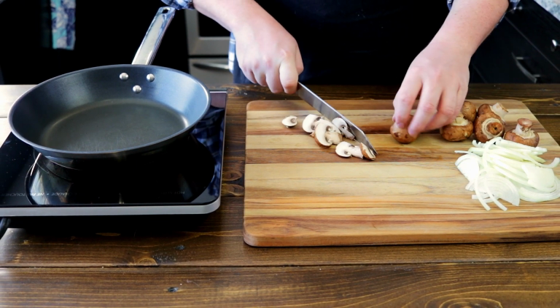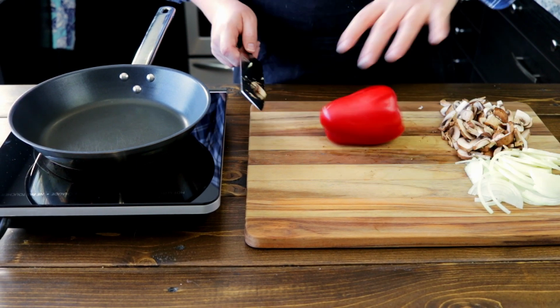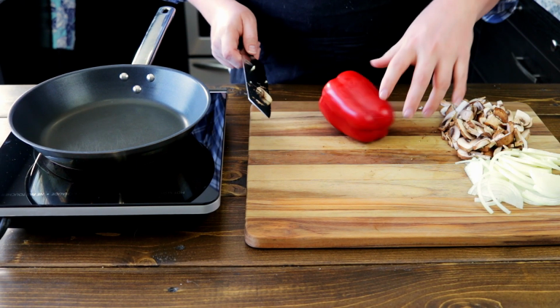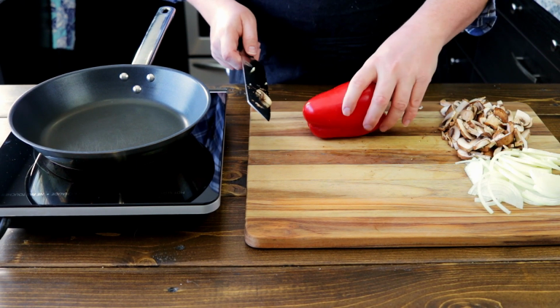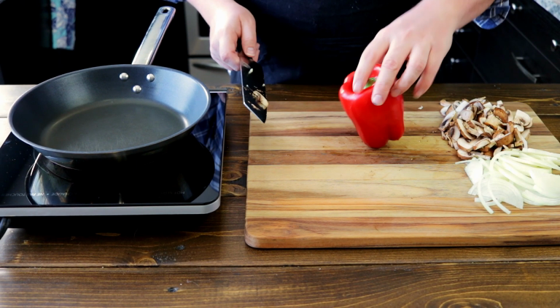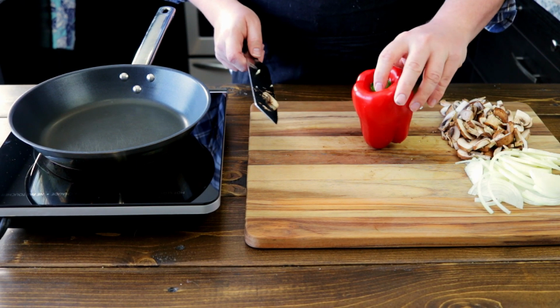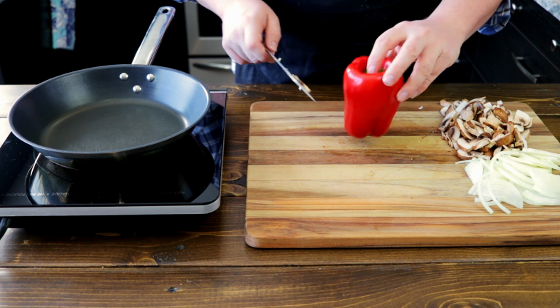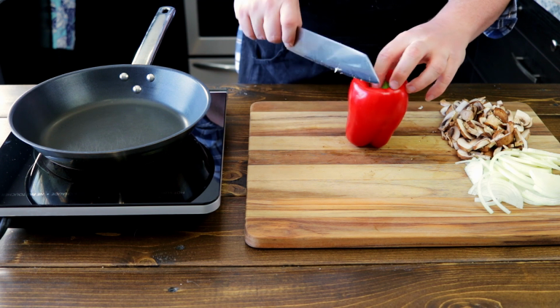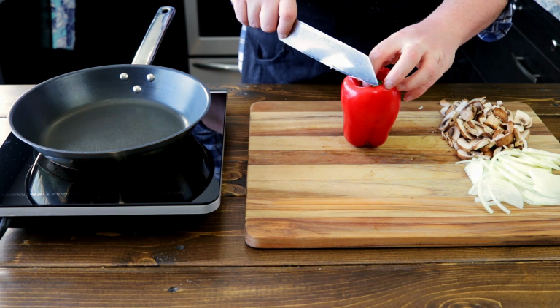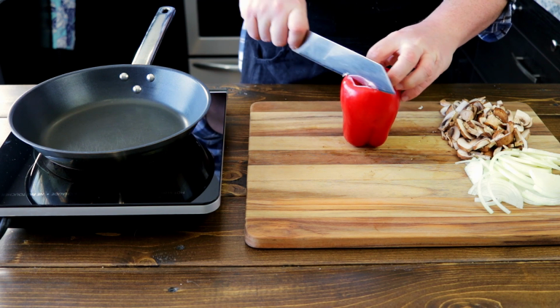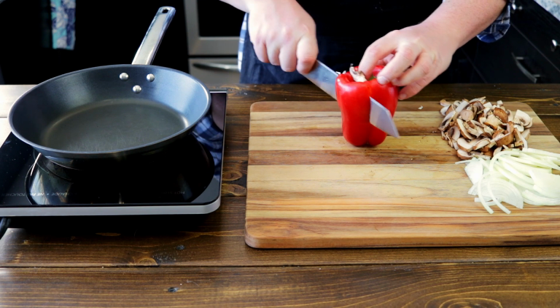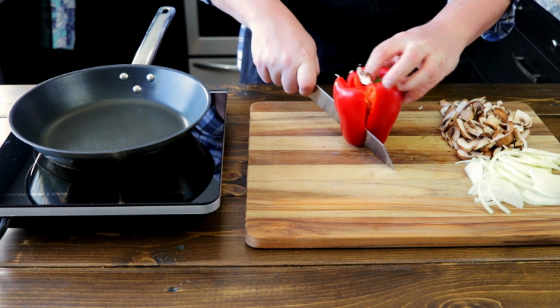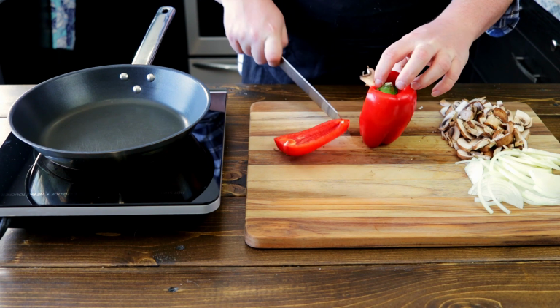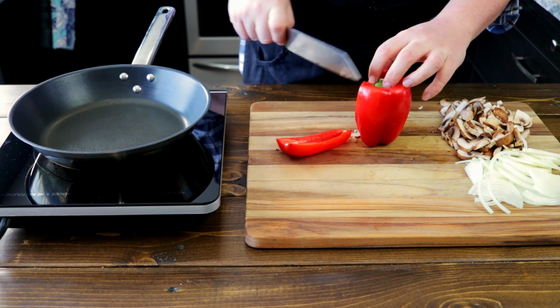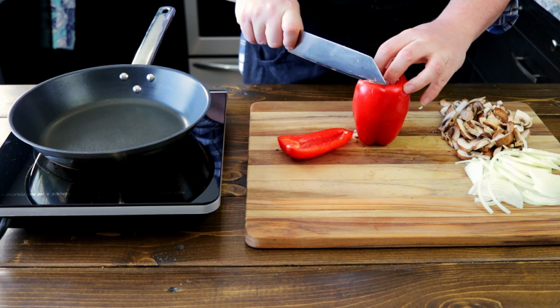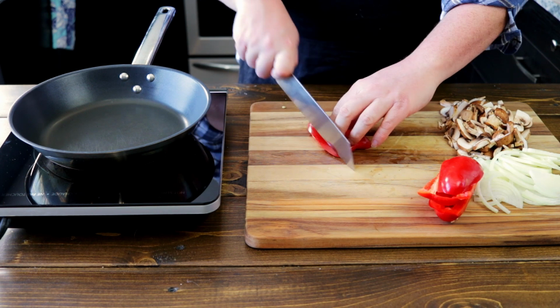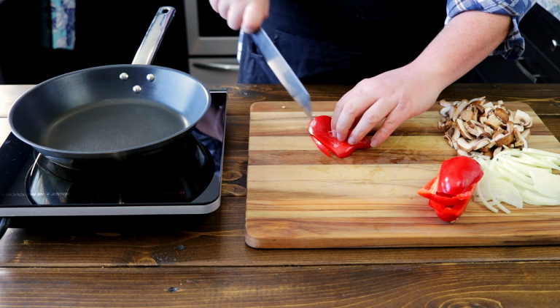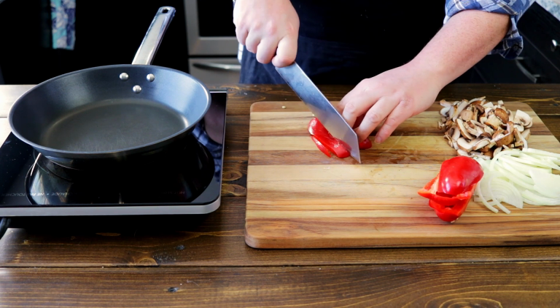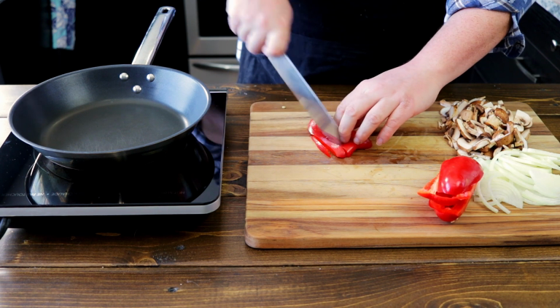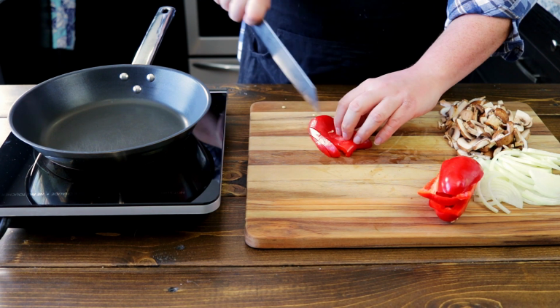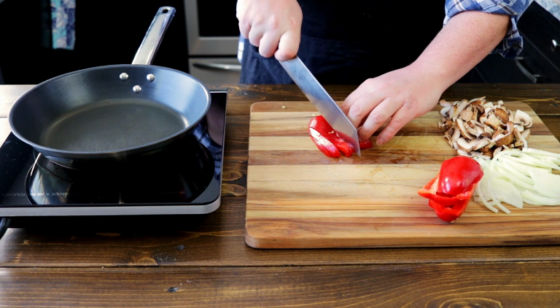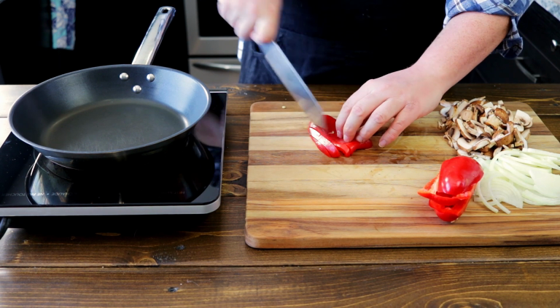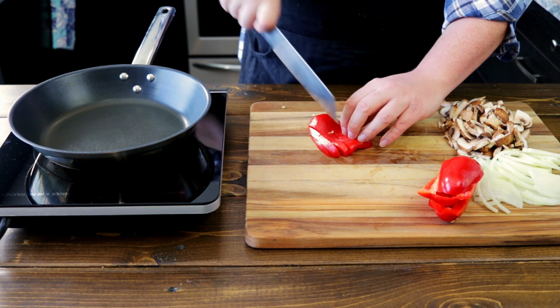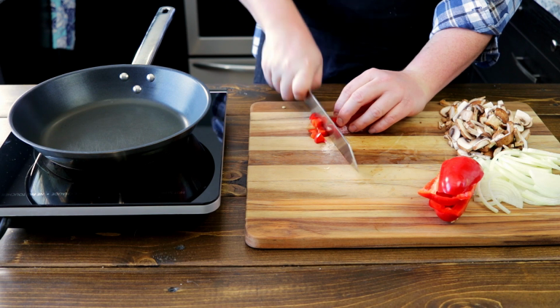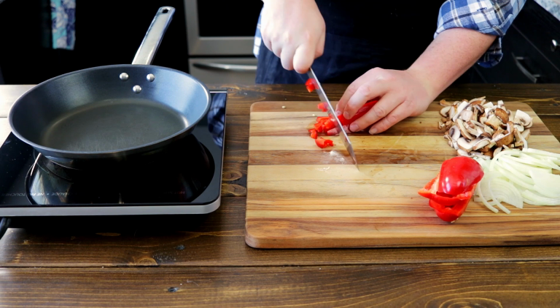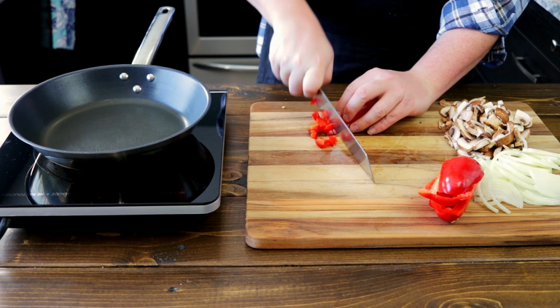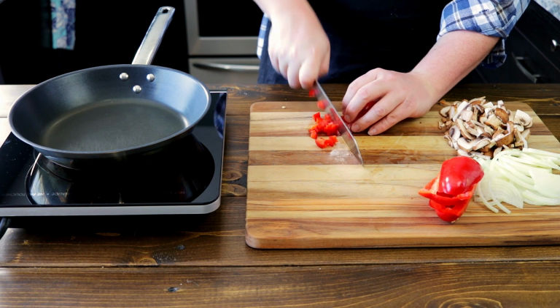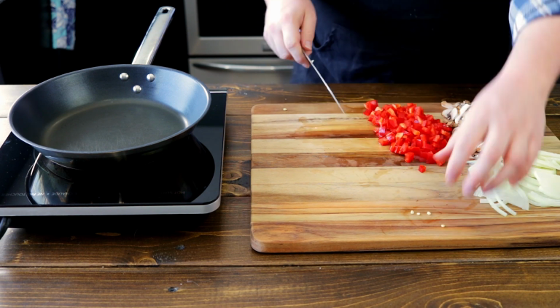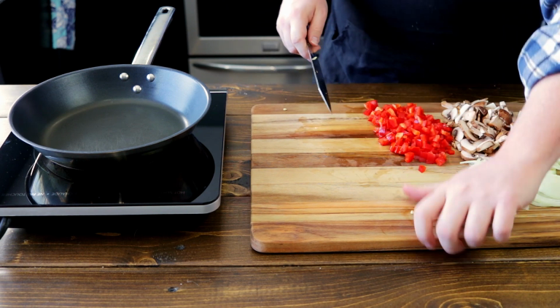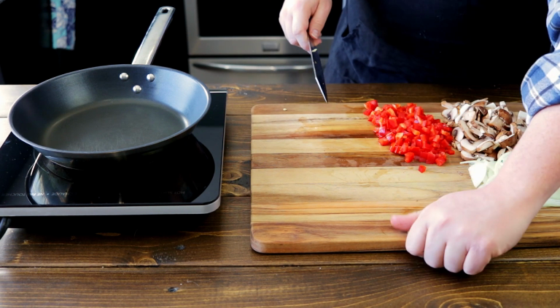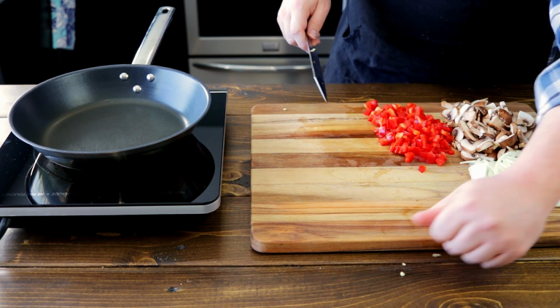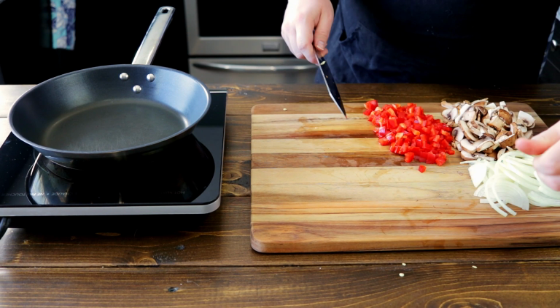Next we'll take a red pepper, cut out the center with the seeds, slice into long strips and then dice. I have some rogue seeds.